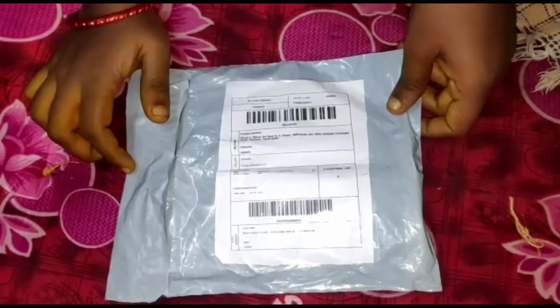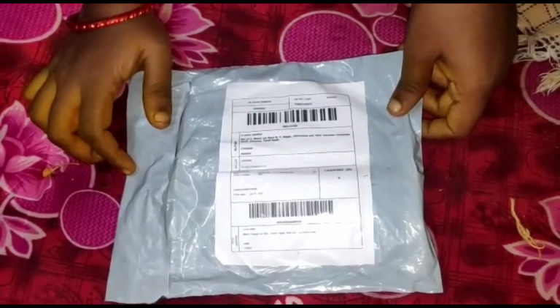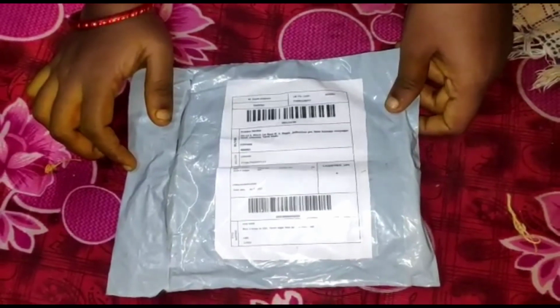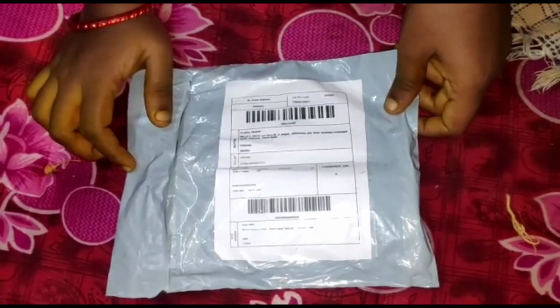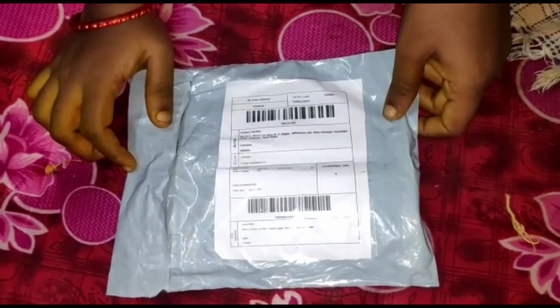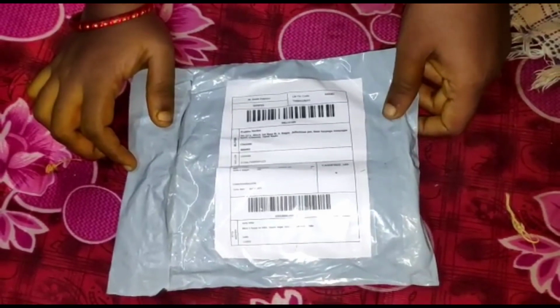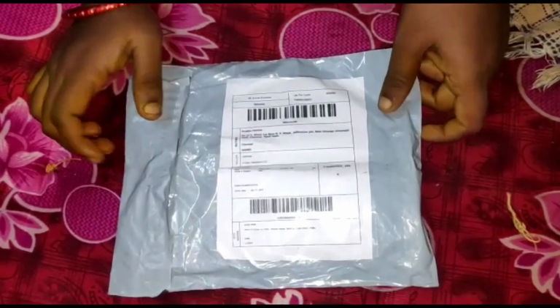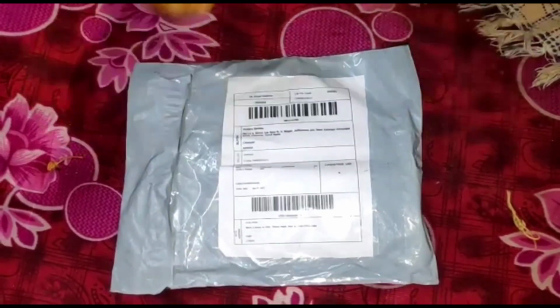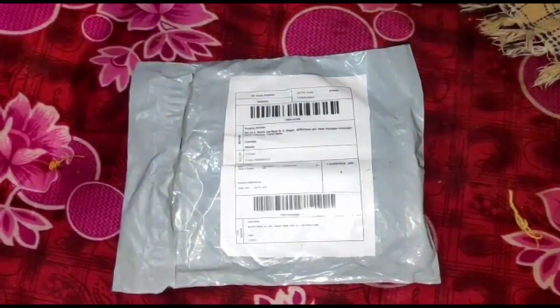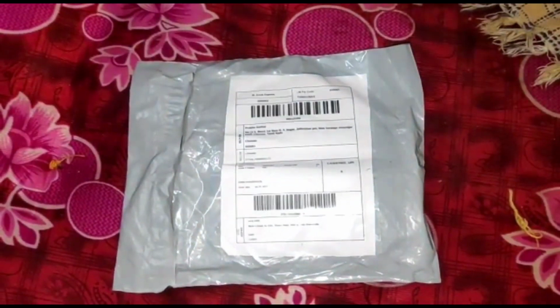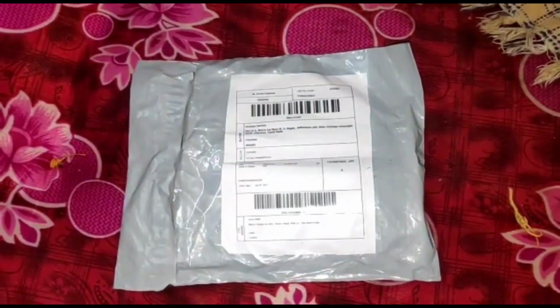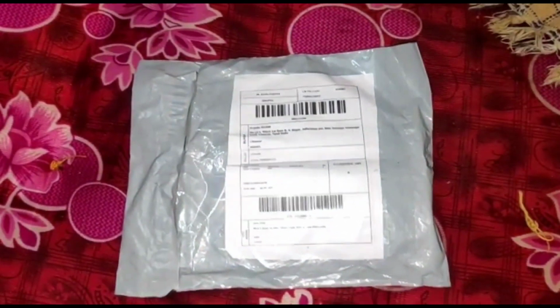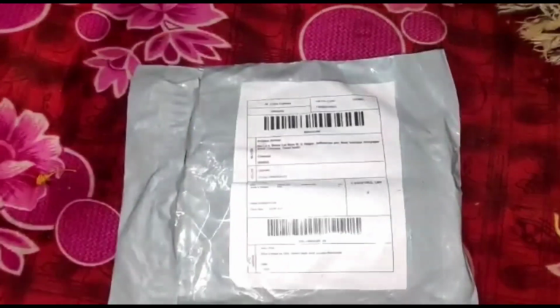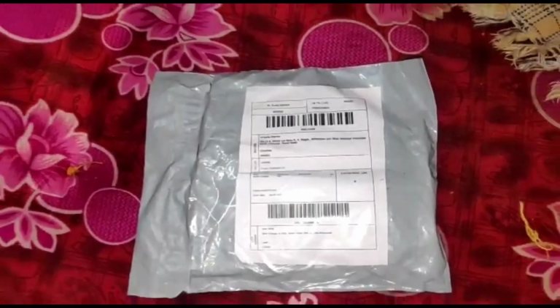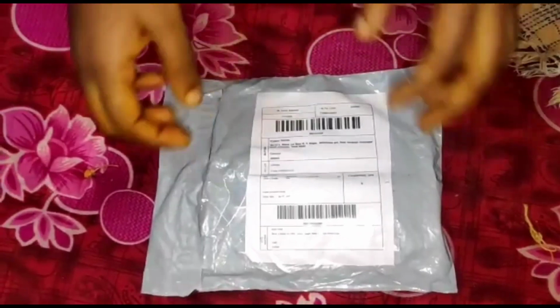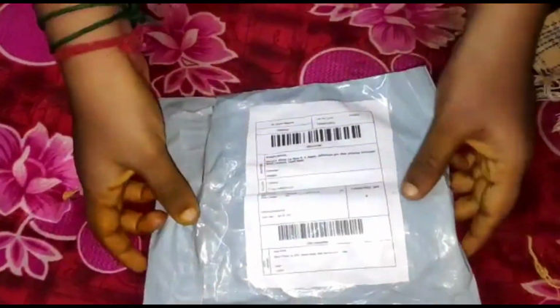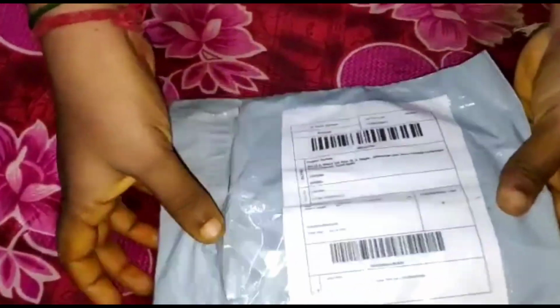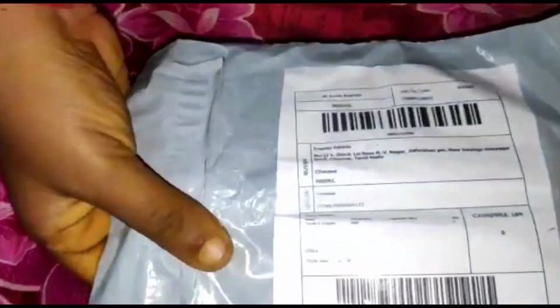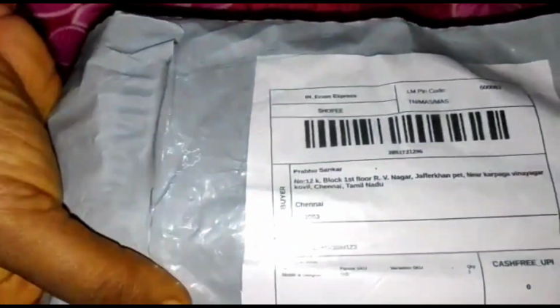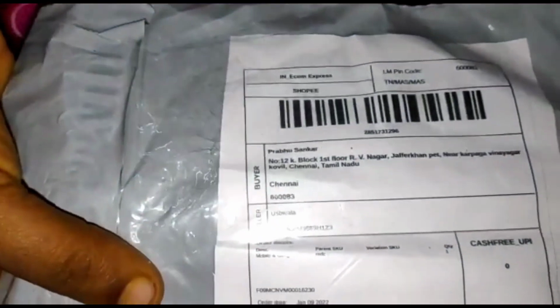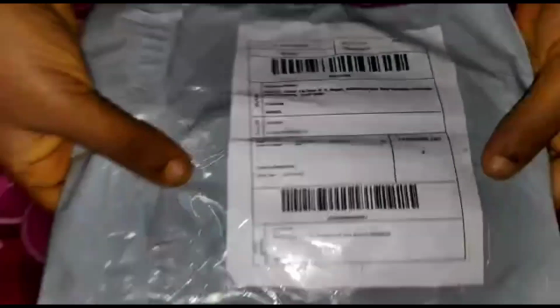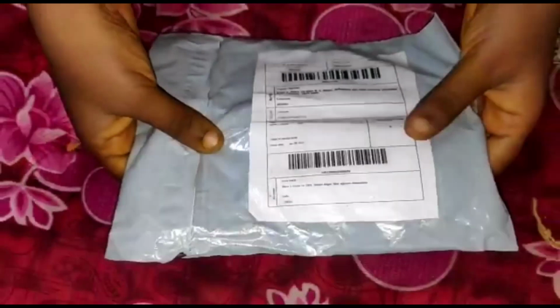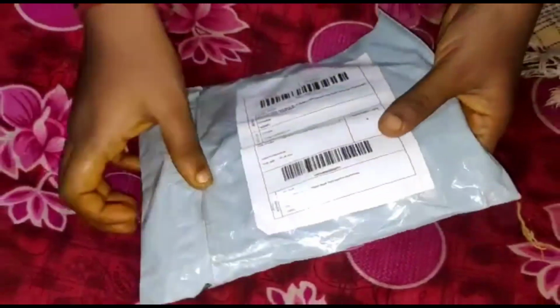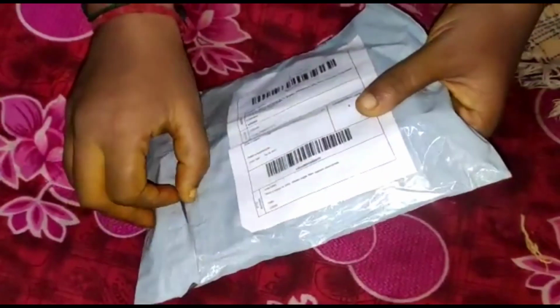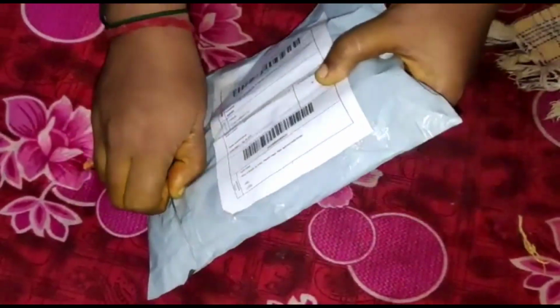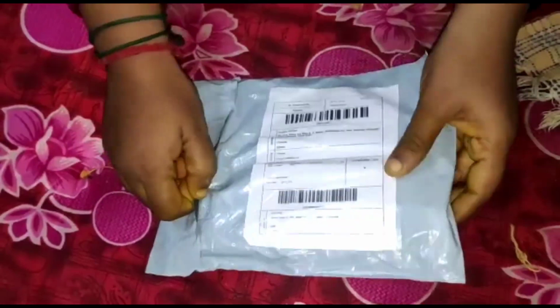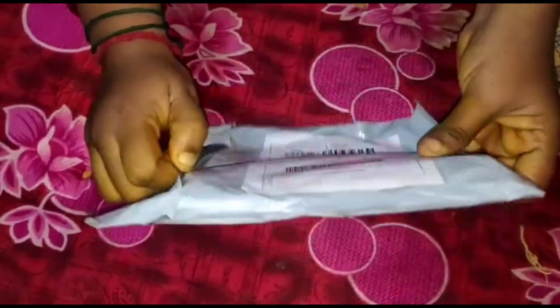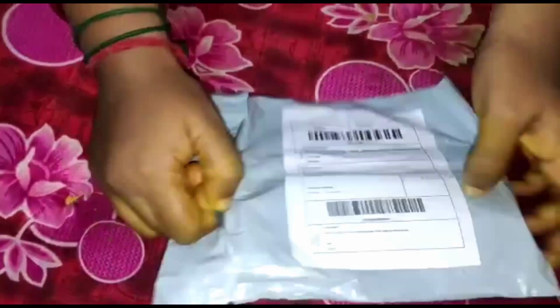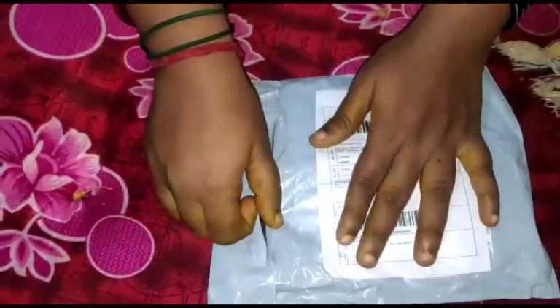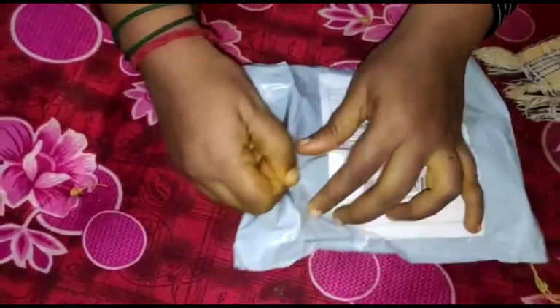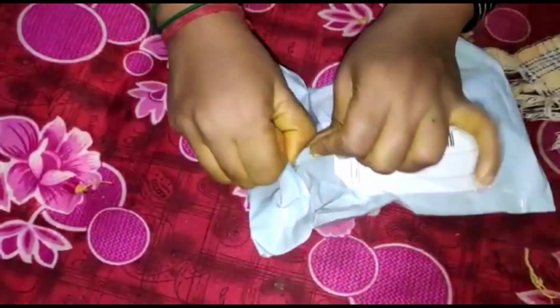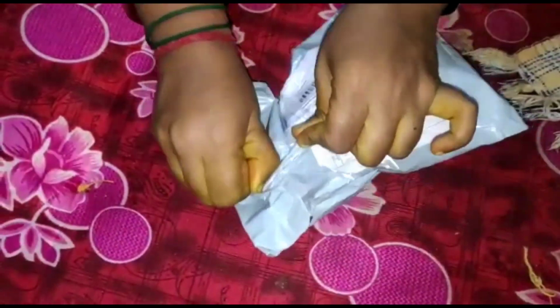Hi friends, welcome back to my channel. Today I'm going to show you an unboxing video. I have a data cable ordered from Shopee. This price is just 30 rupees.